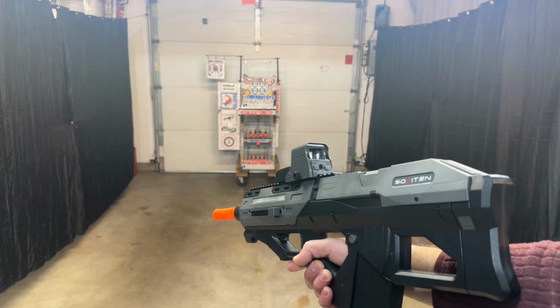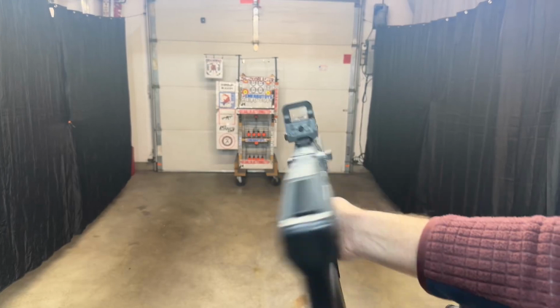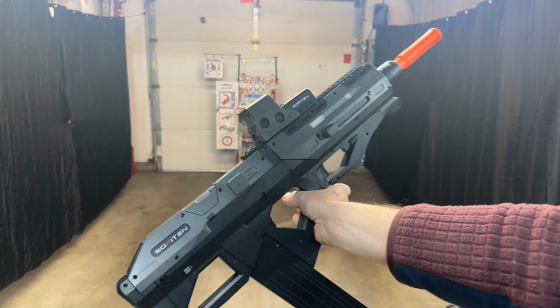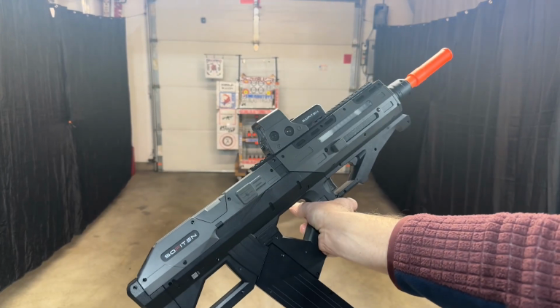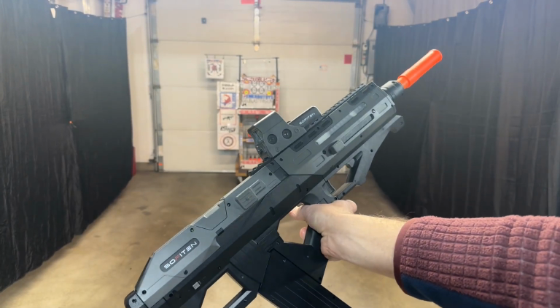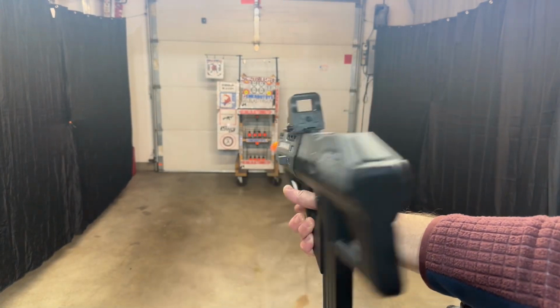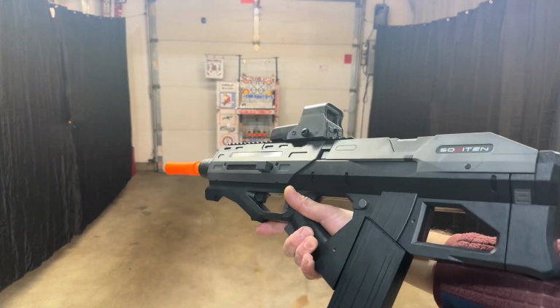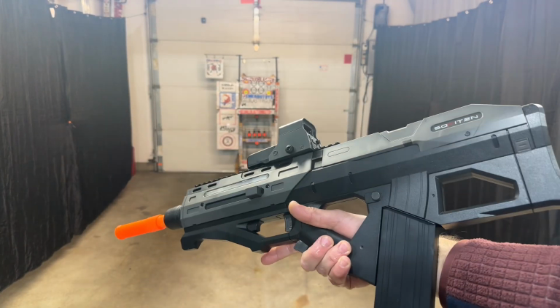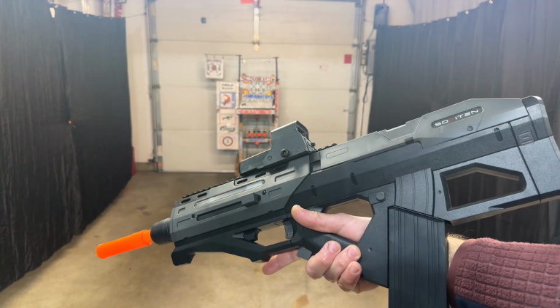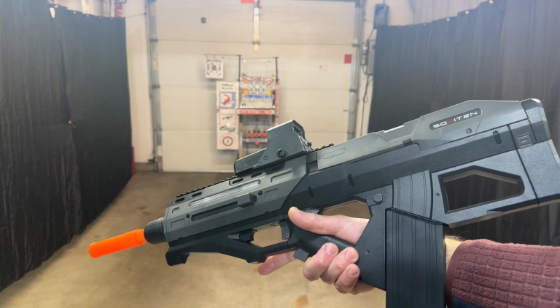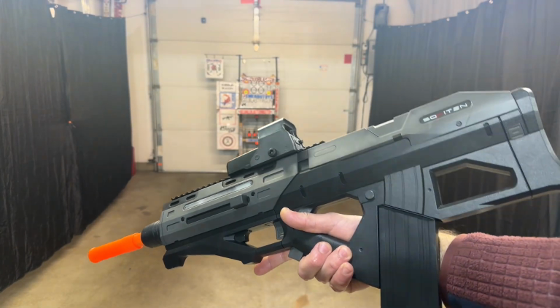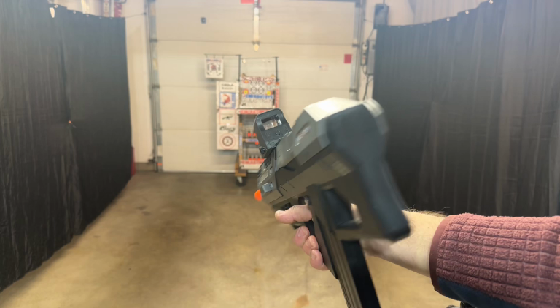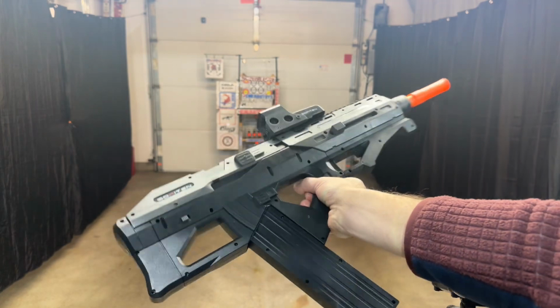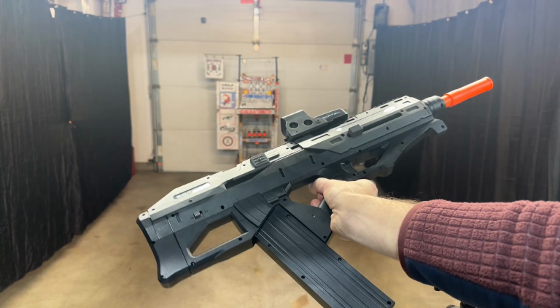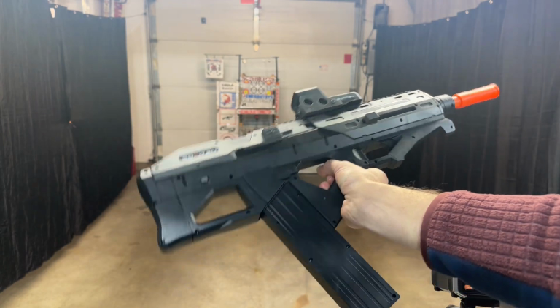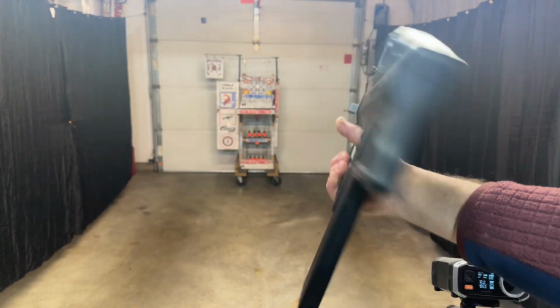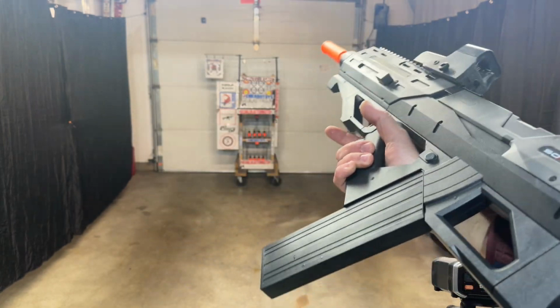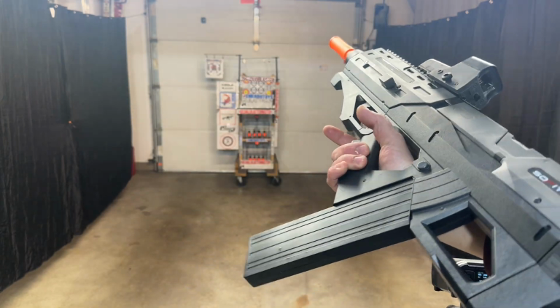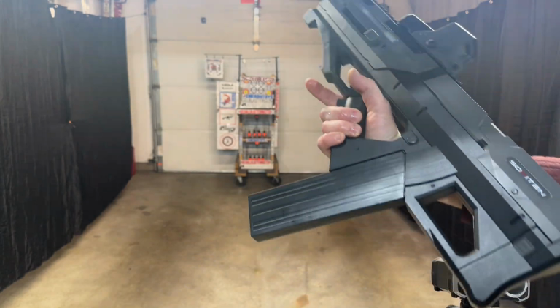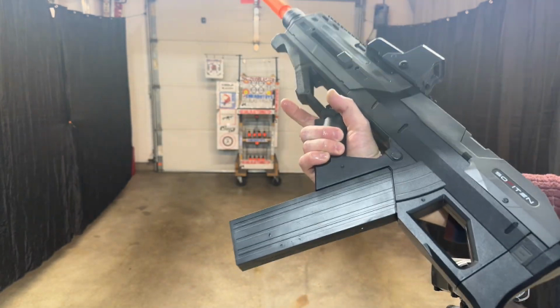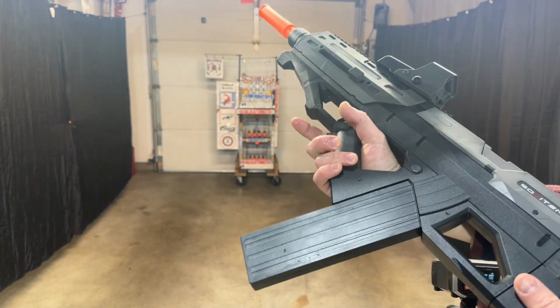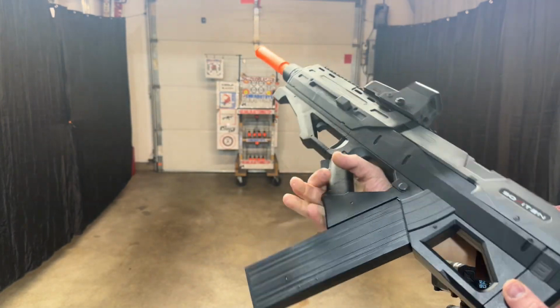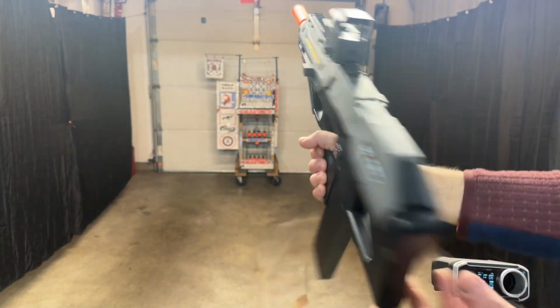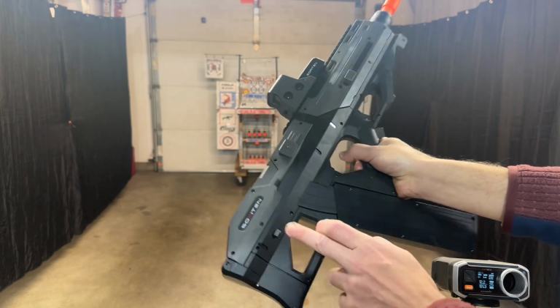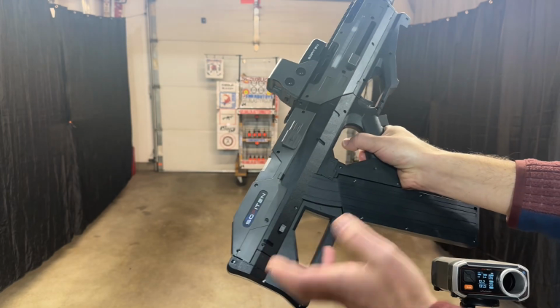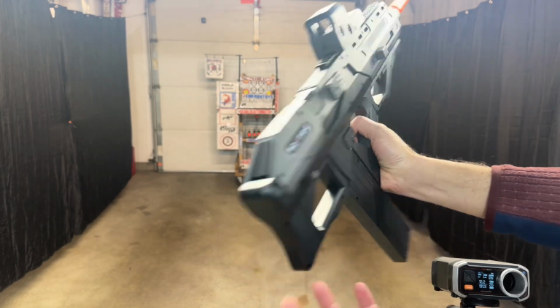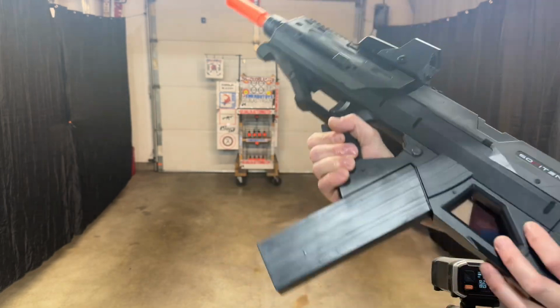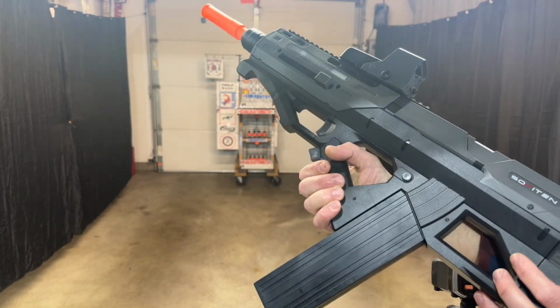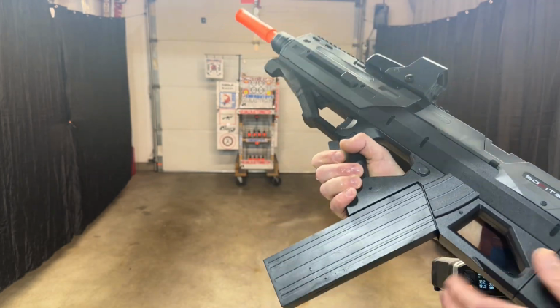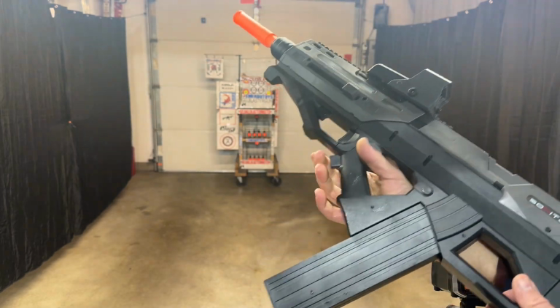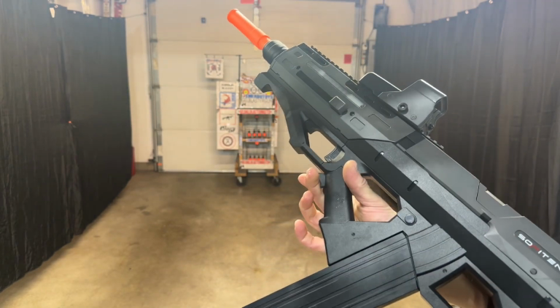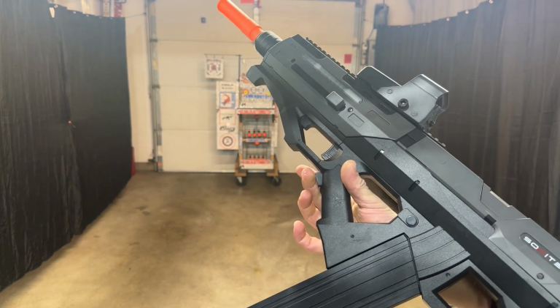This is the new Soffitin Gel Ball Blaster, the Phaser GB. Very futuristic look to it. Giant mag that can hold like a thousand gels. Just a simple on-off for safety and automatic priming right here.